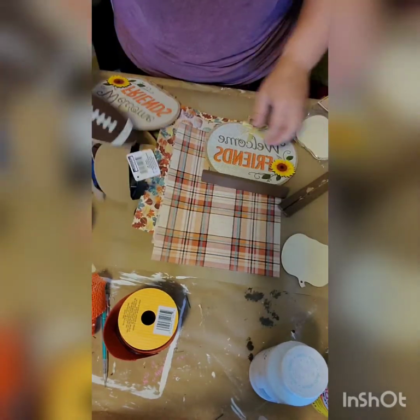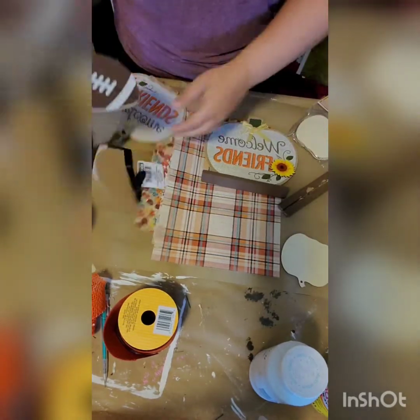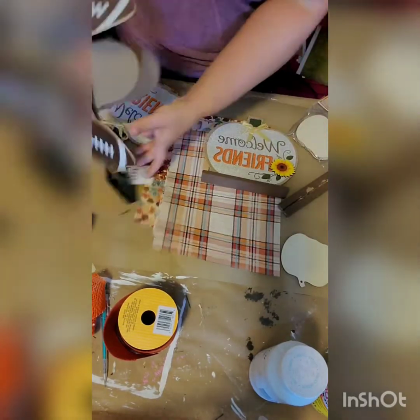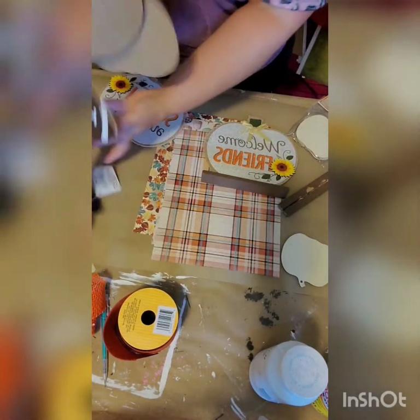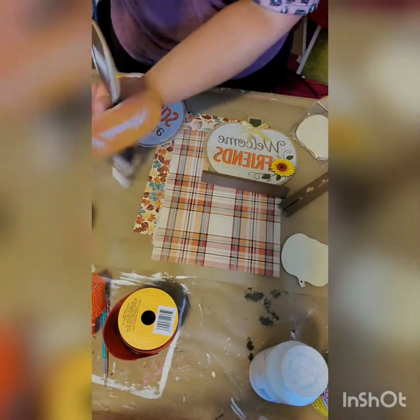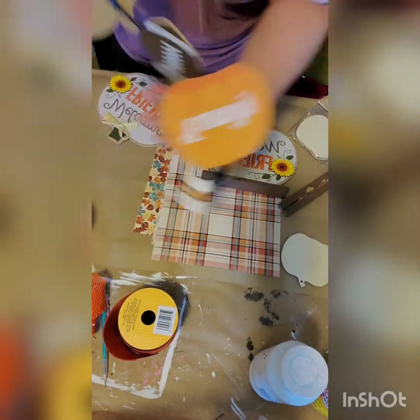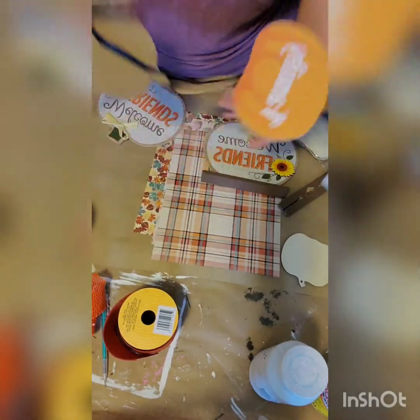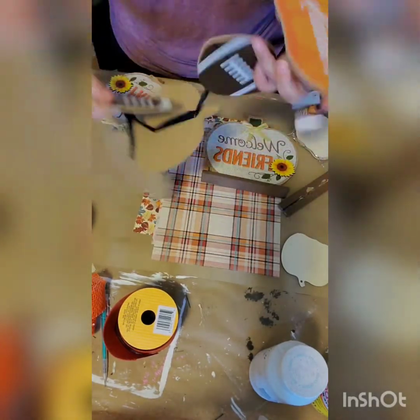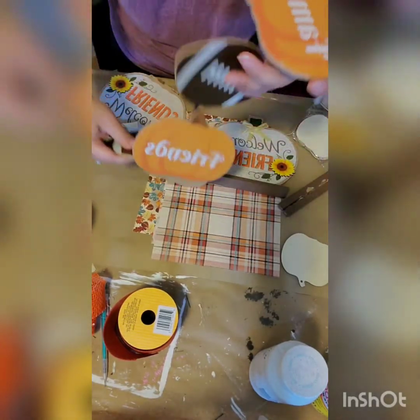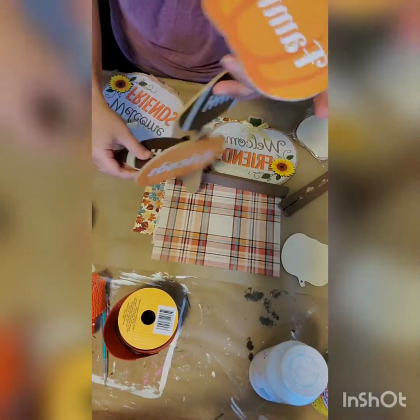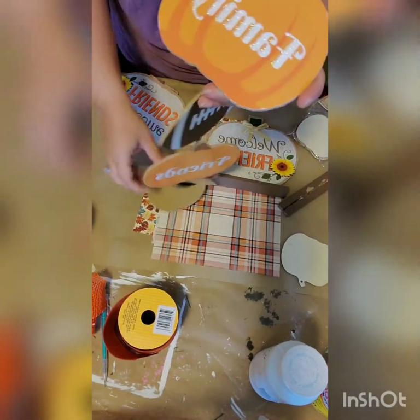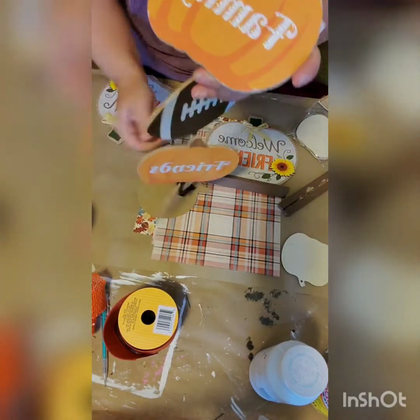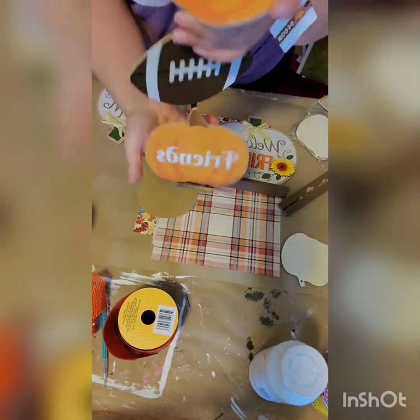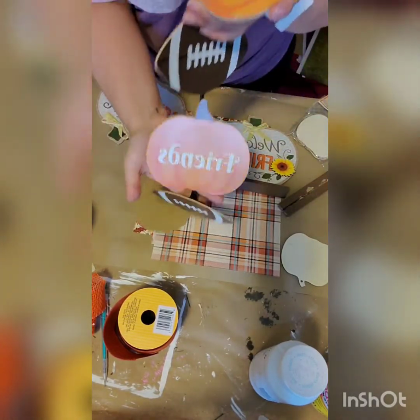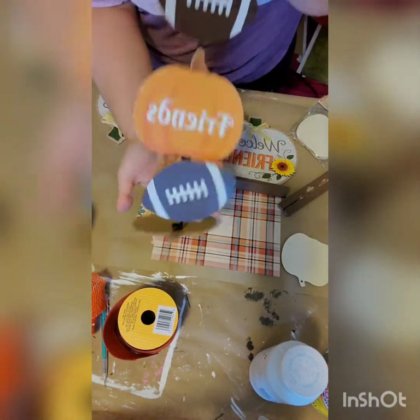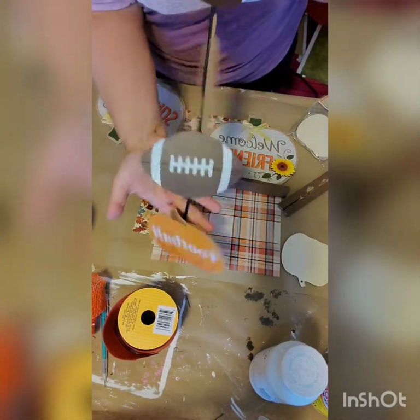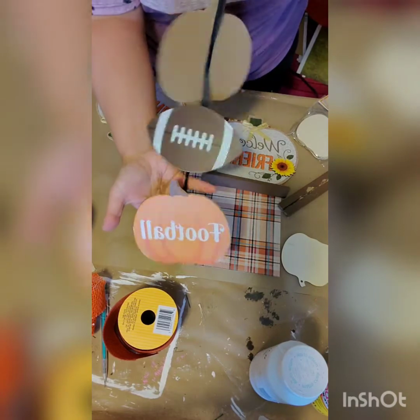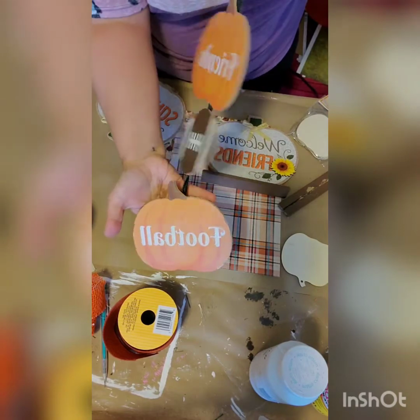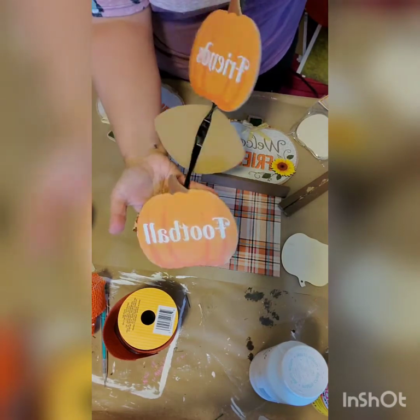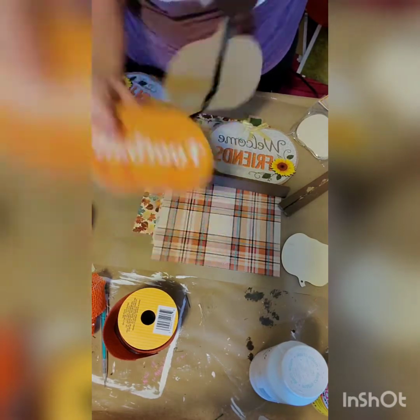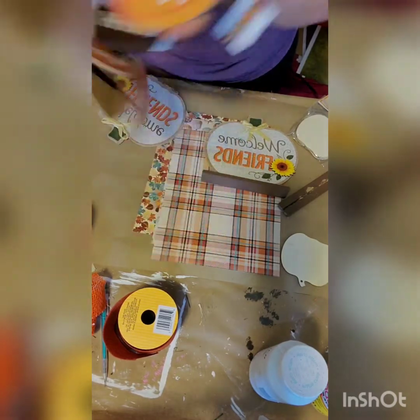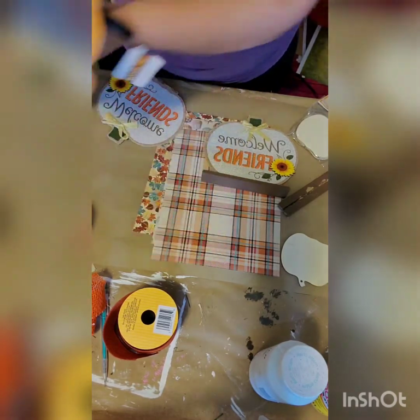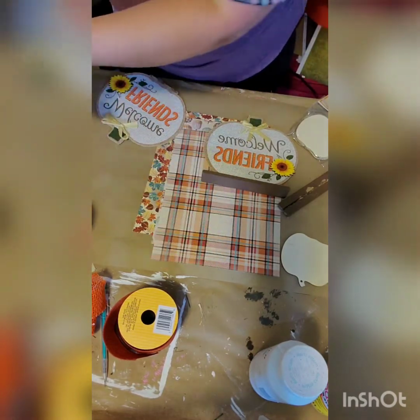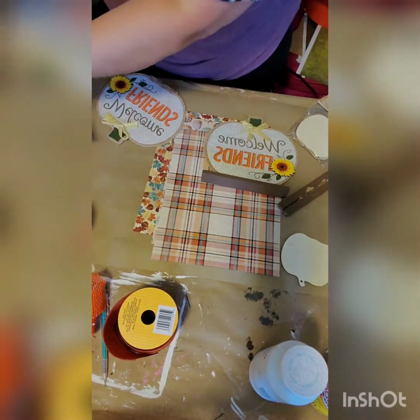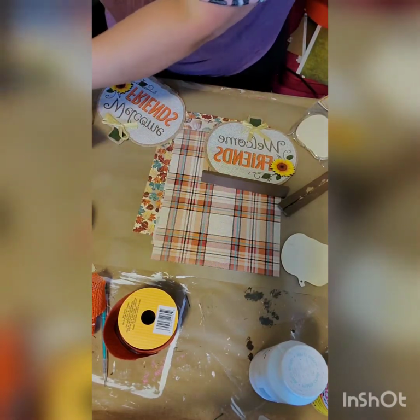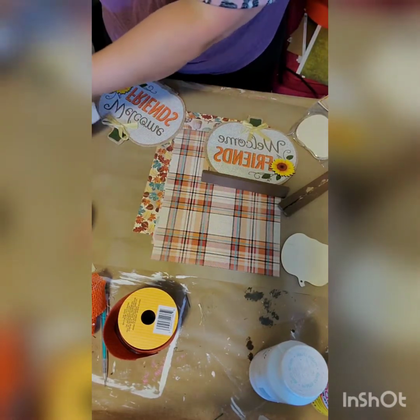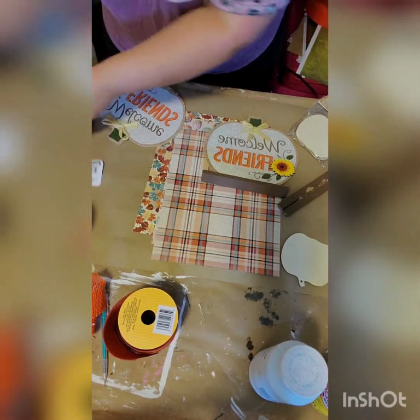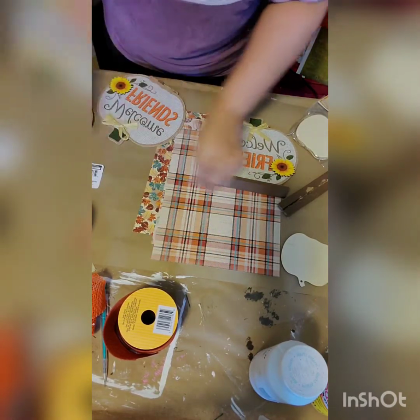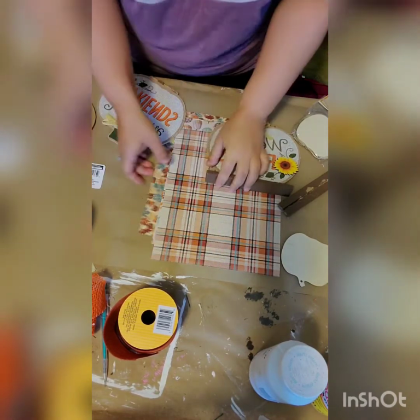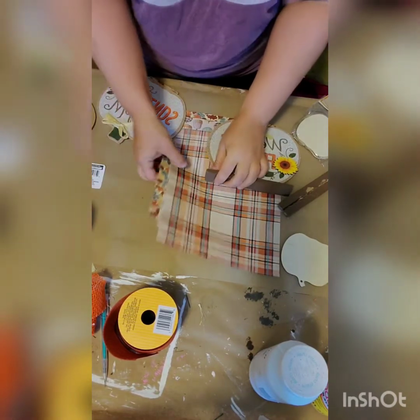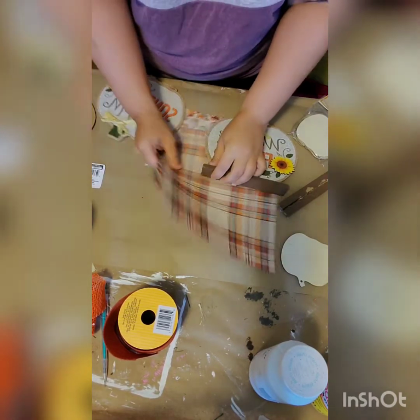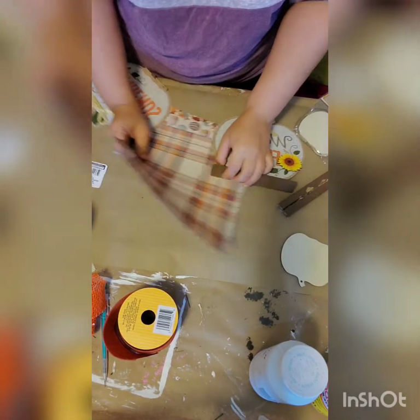First you'll need that stand up sign that says welcome friends — there are a few of them. Next you'll need this football sign. We're going to use the pumpkins from it.